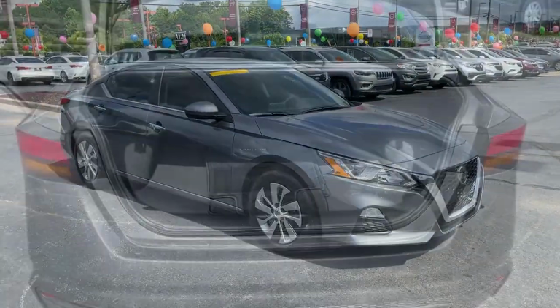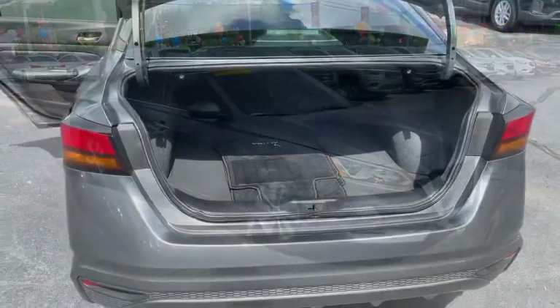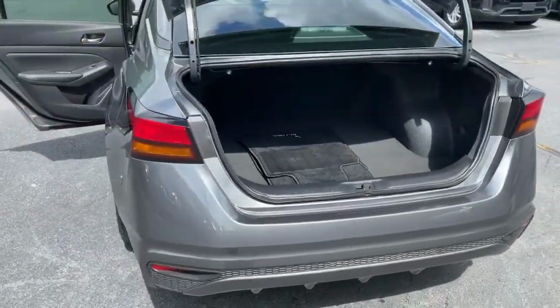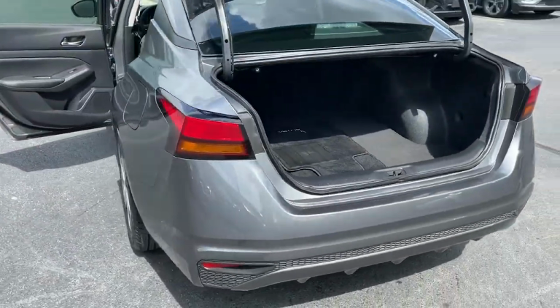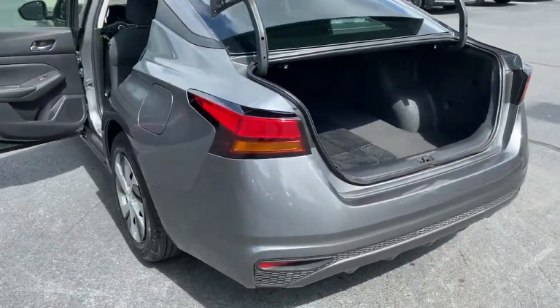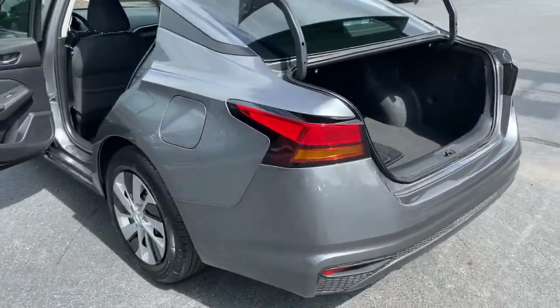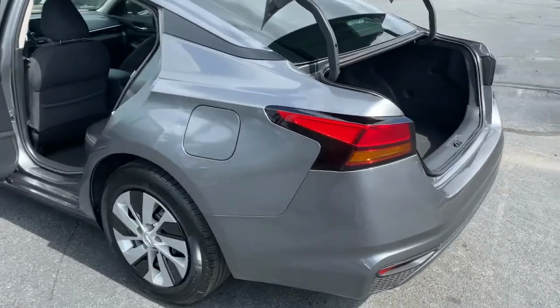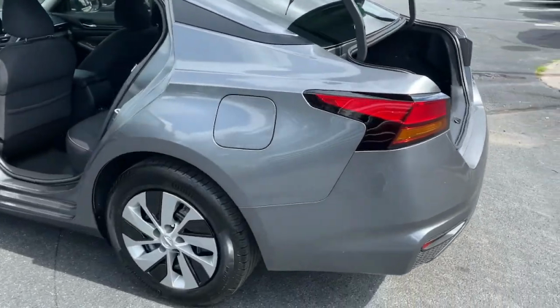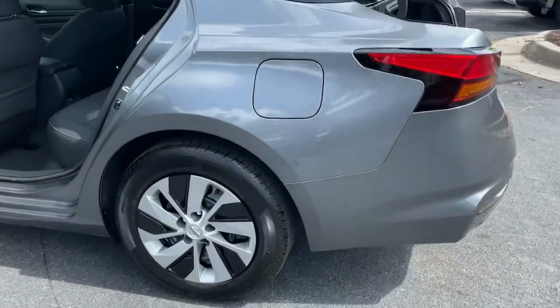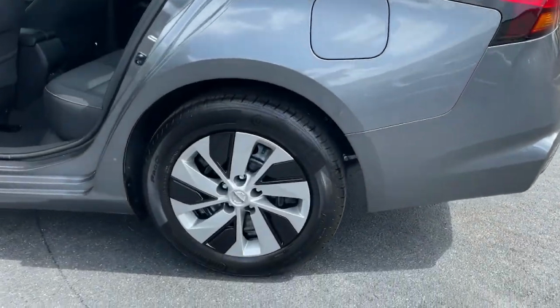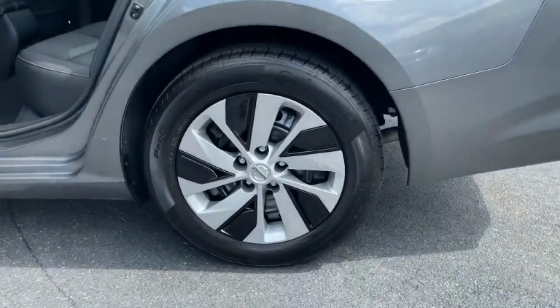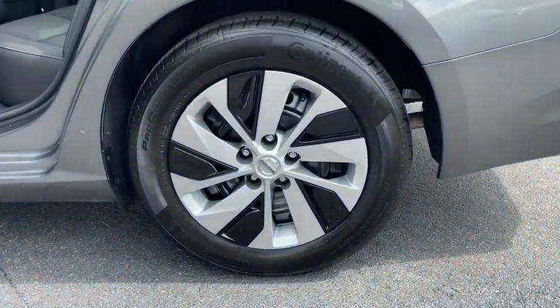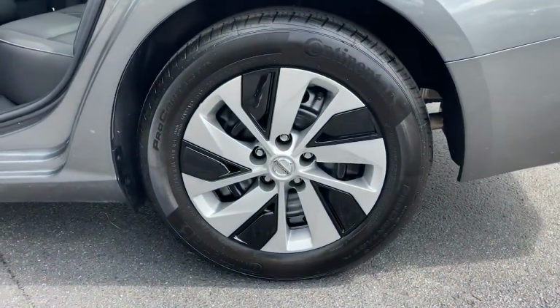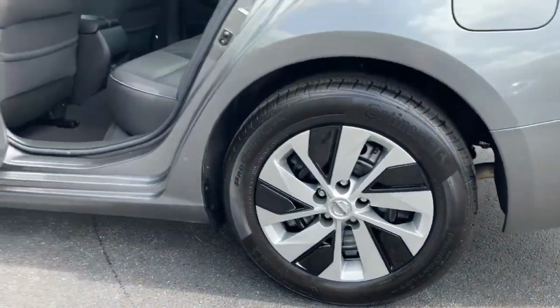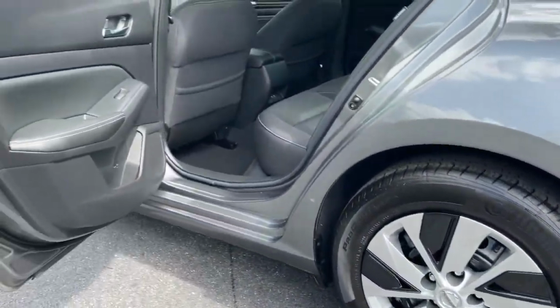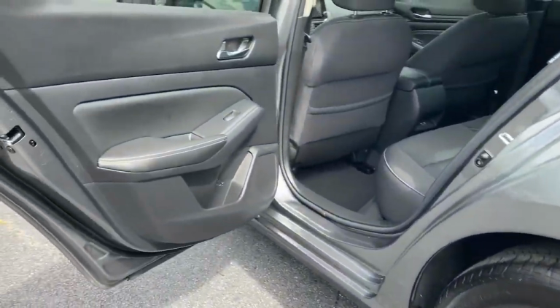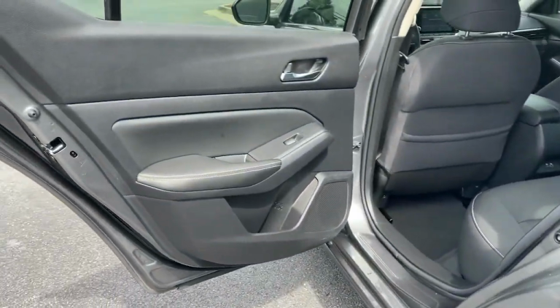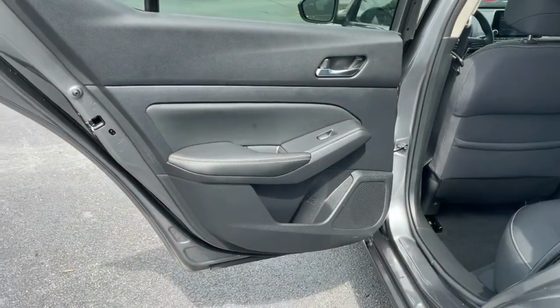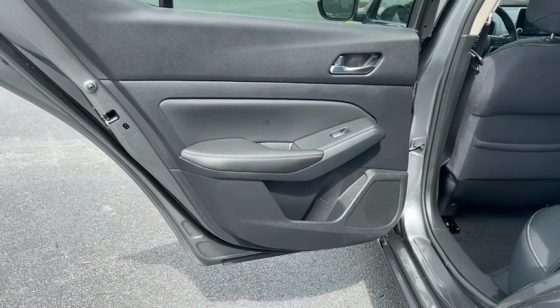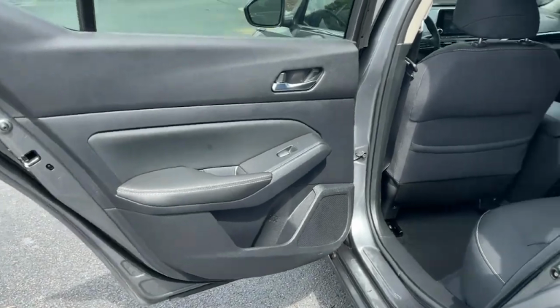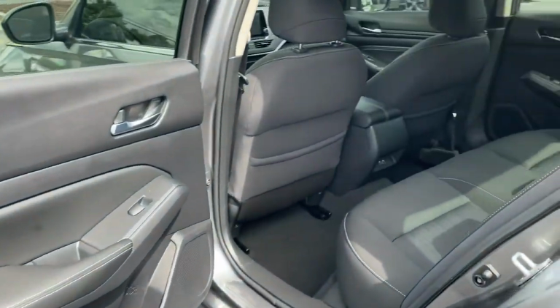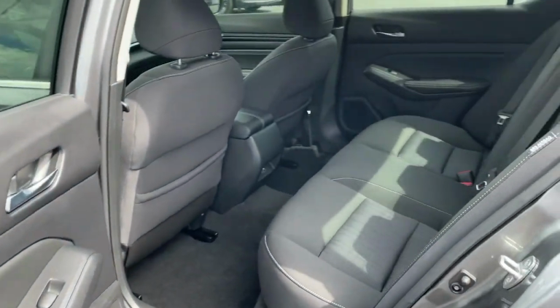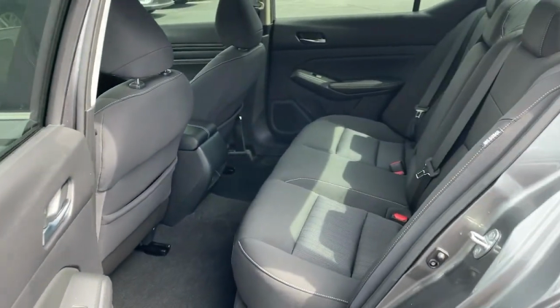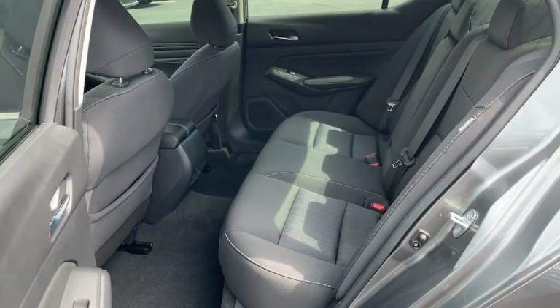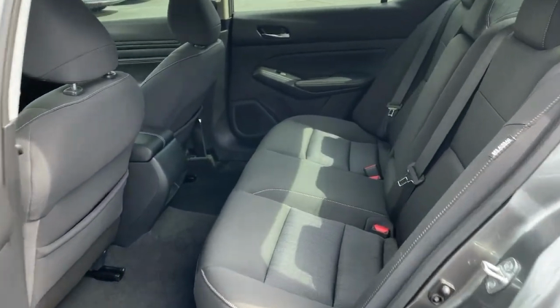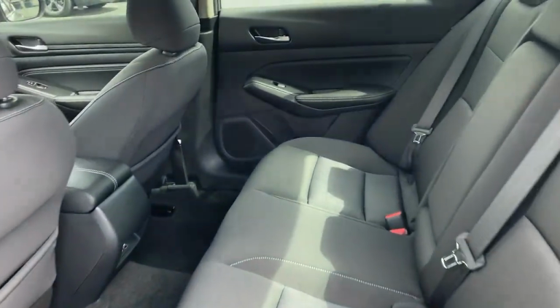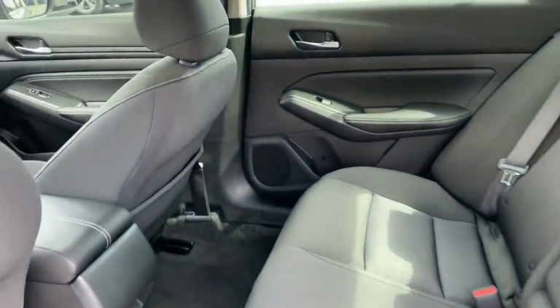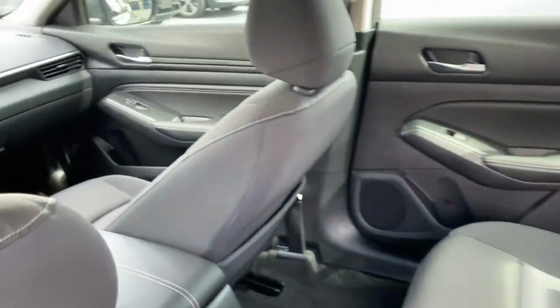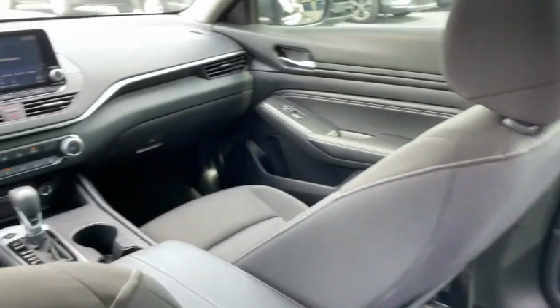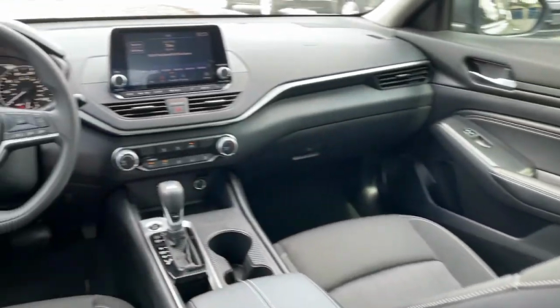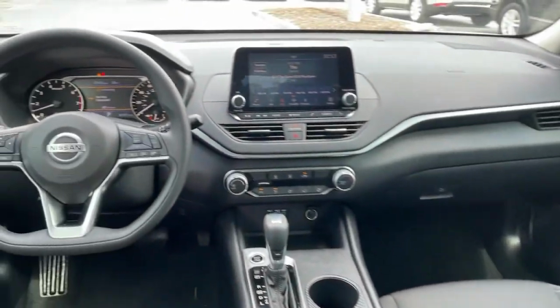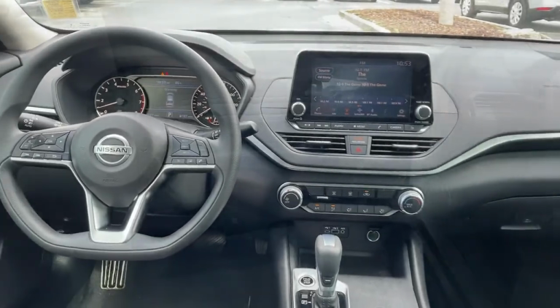The following are some of this vehicle's highlighted options: electronic stability control, trip computer, power windows, bucket seats, wheel covers, four-wheel disc brakes, and power steering.